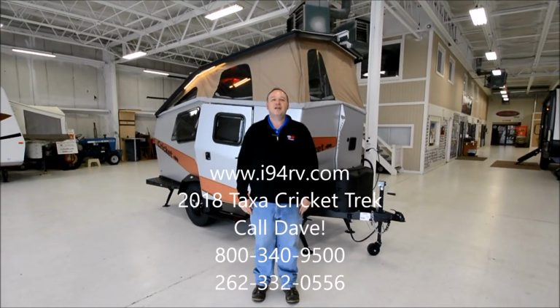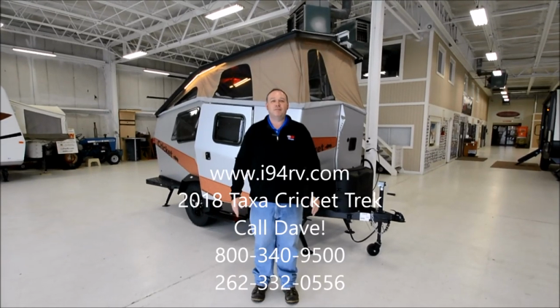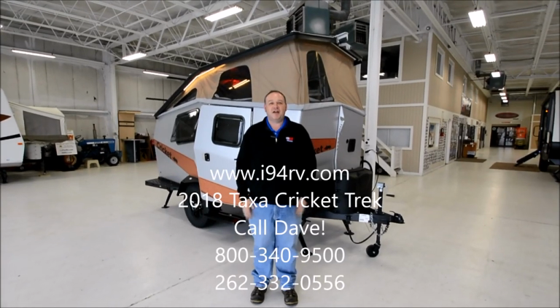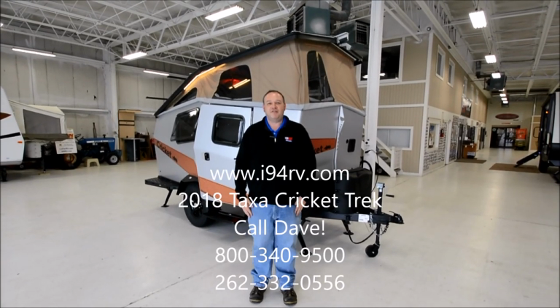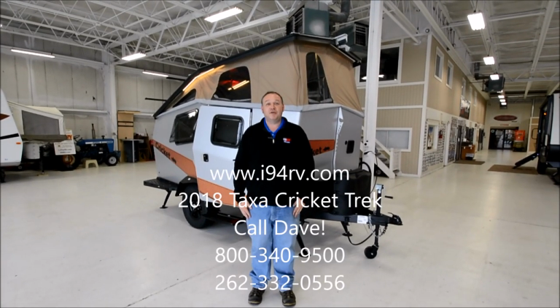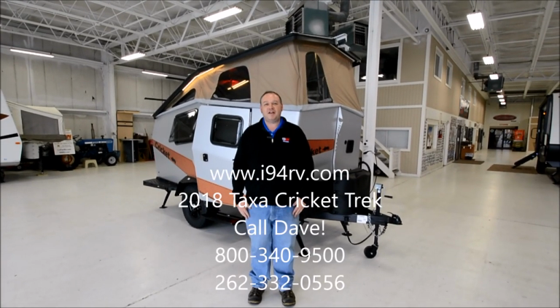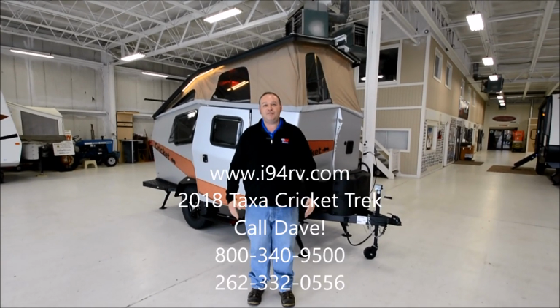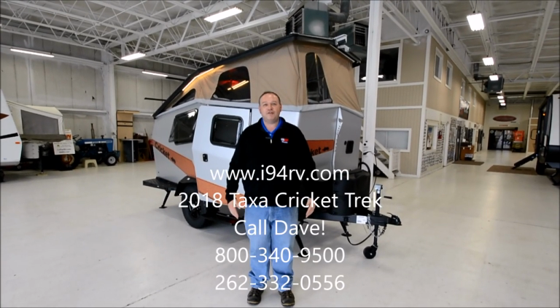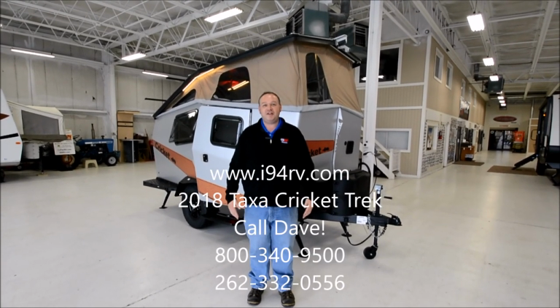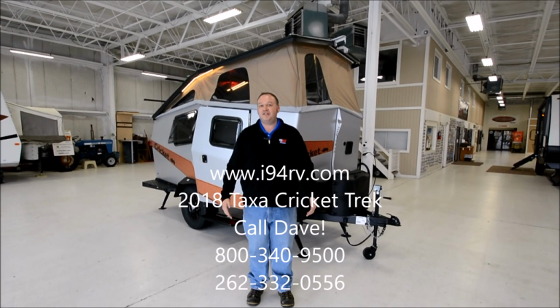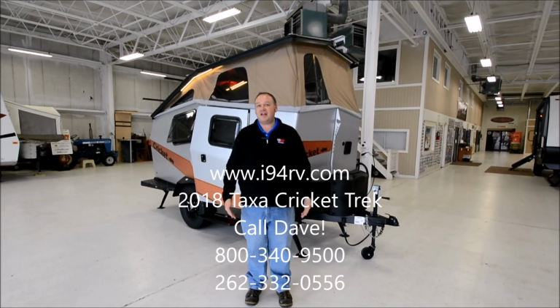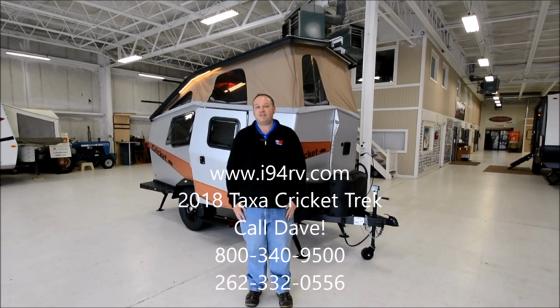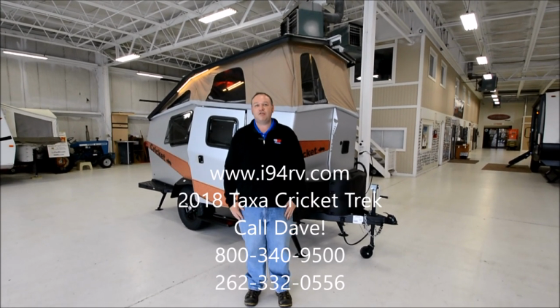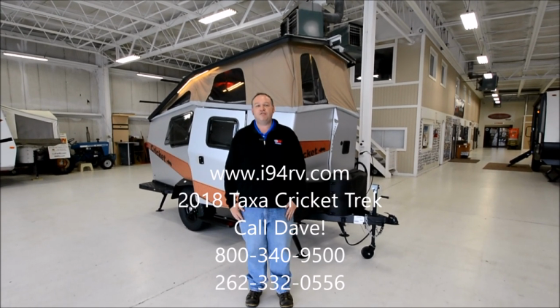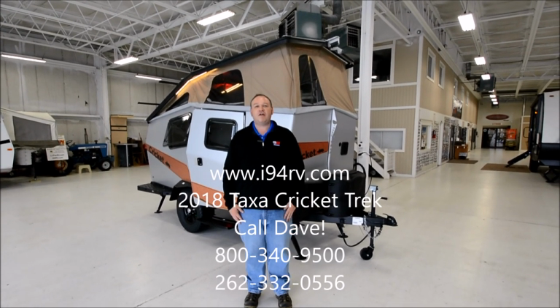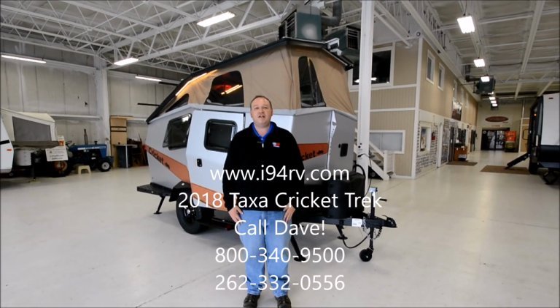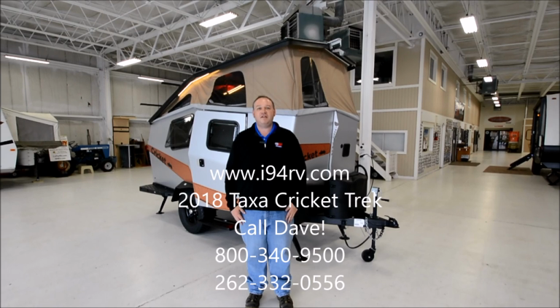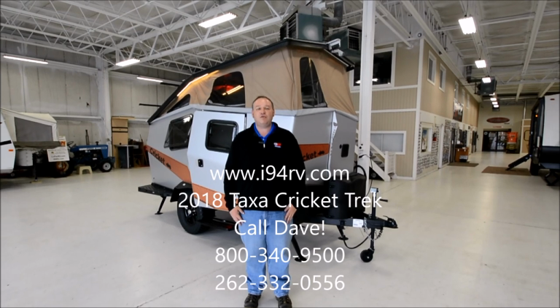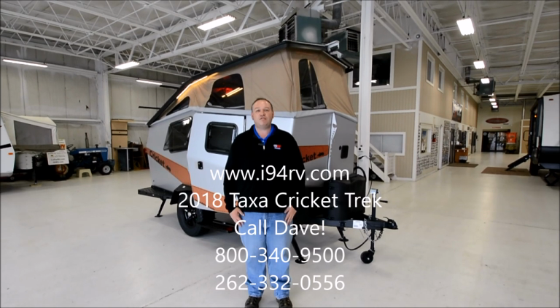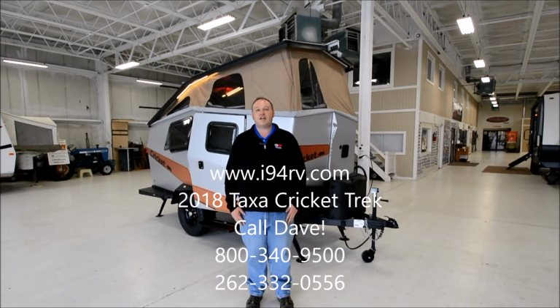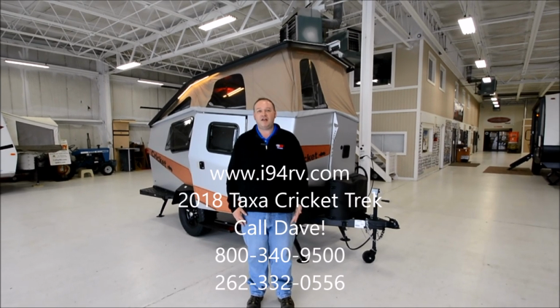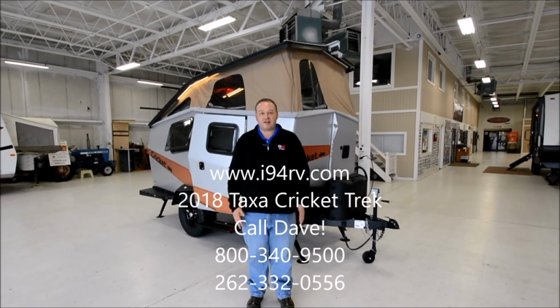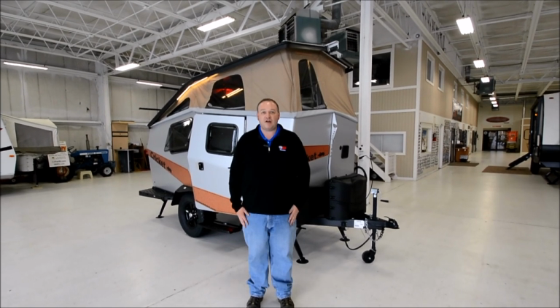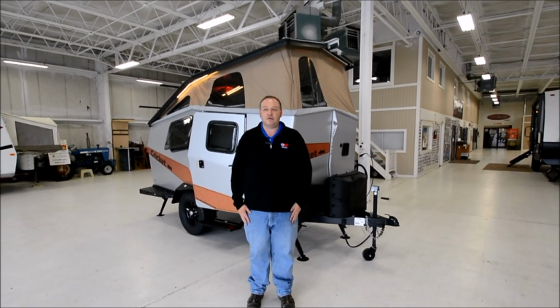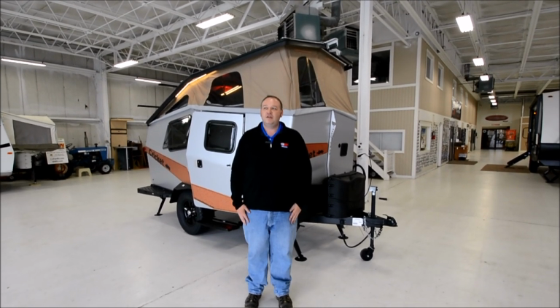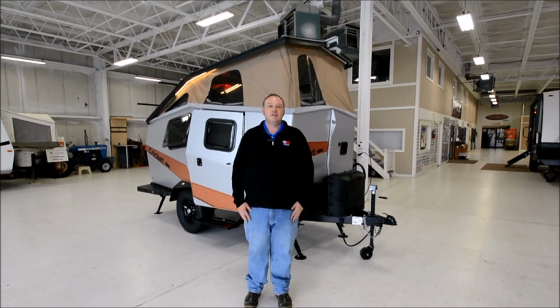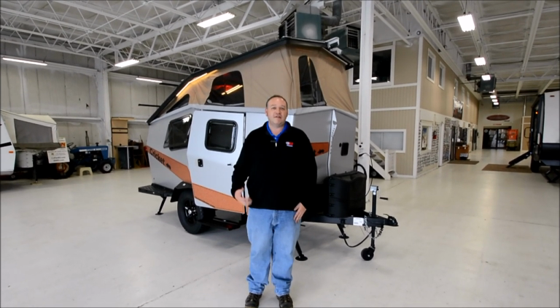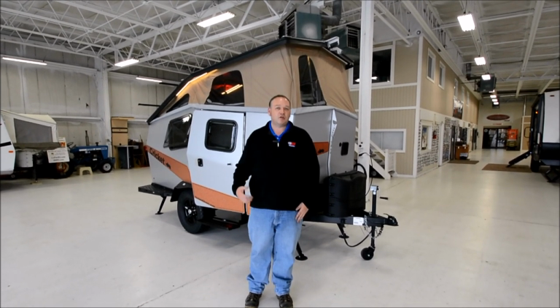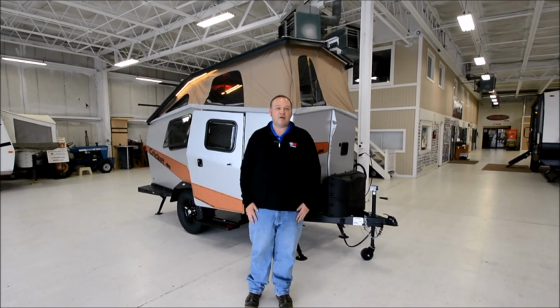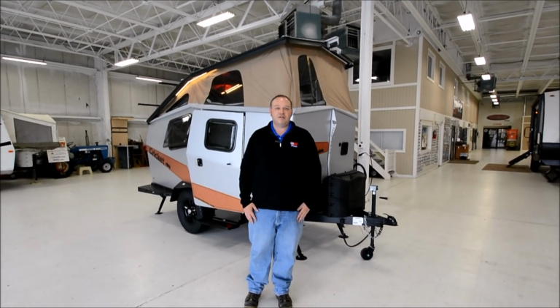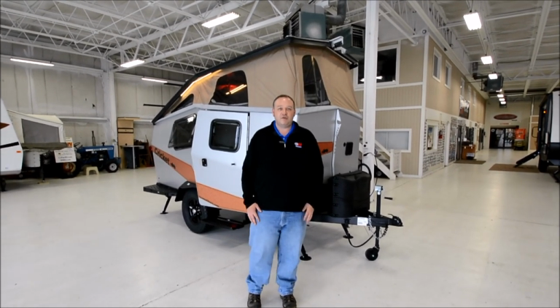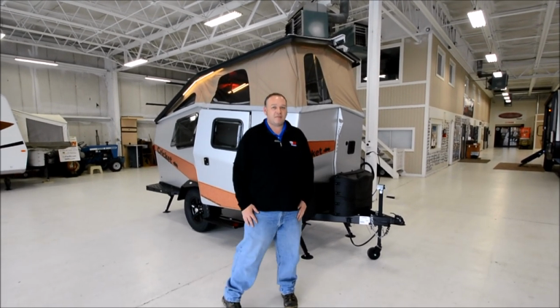Hey everybody, I'm Dave Hill with I-94 RV, and today I get to show you the 2018 Cricket Trek by Taxa Outdoors. Let's have a quick look around it and see what she's about.